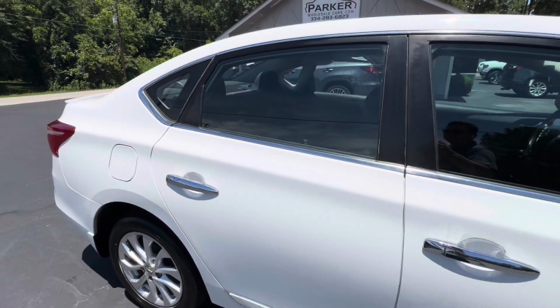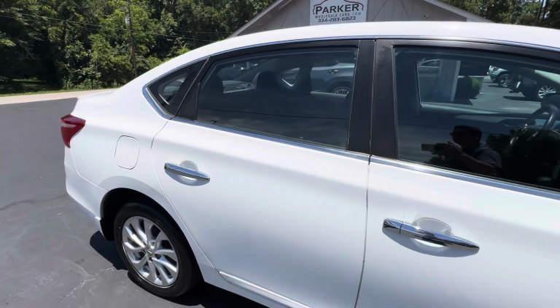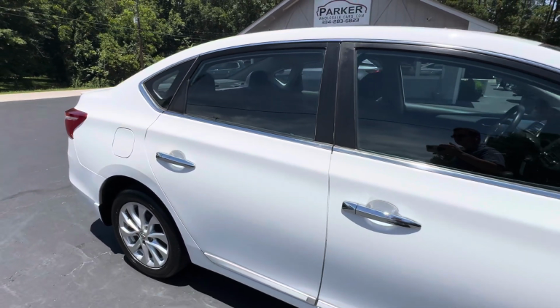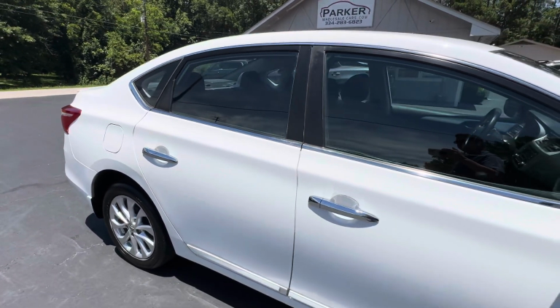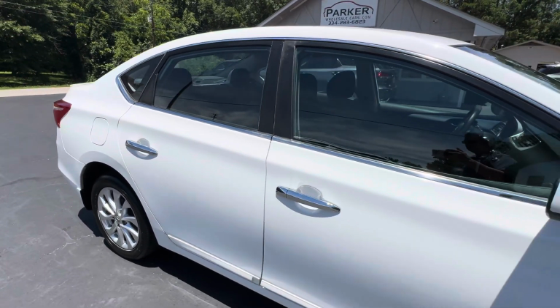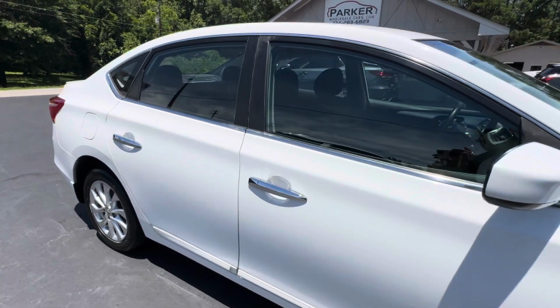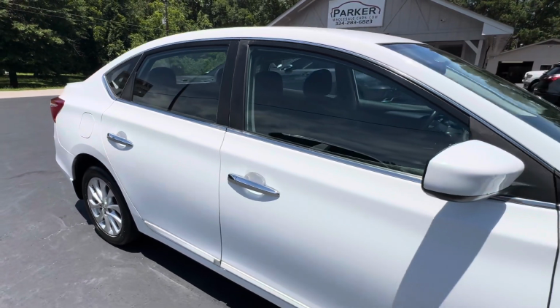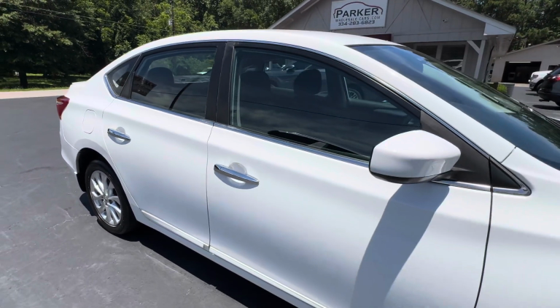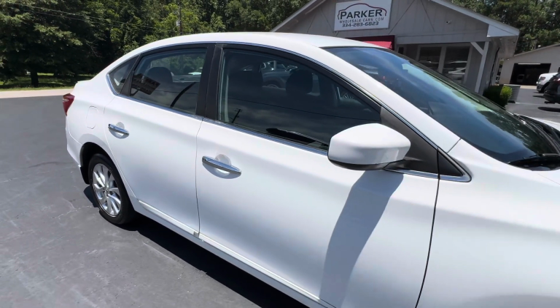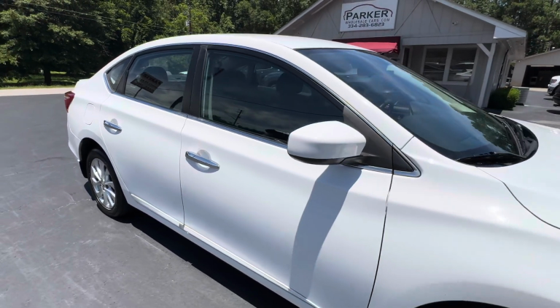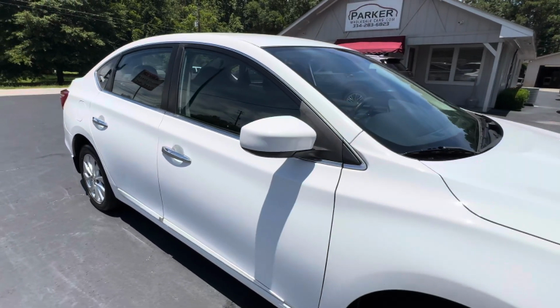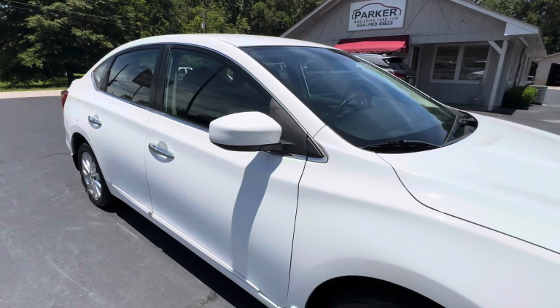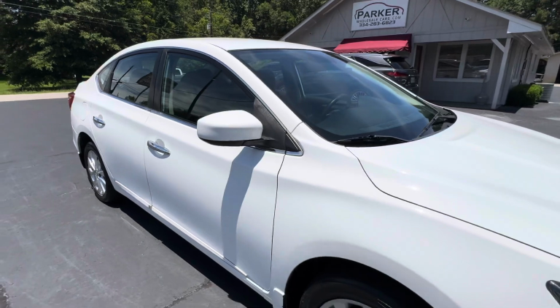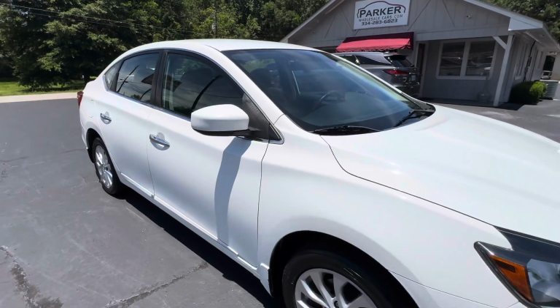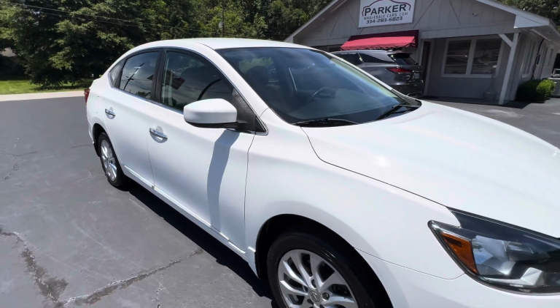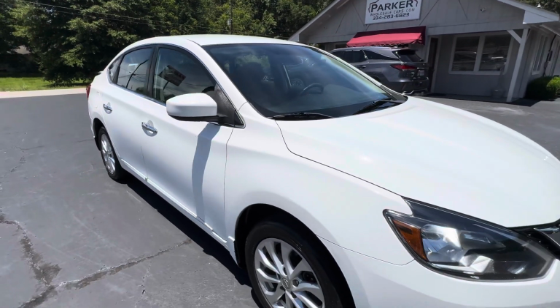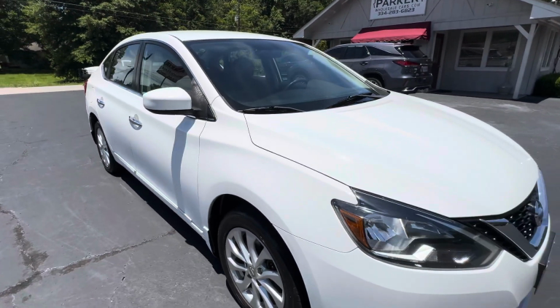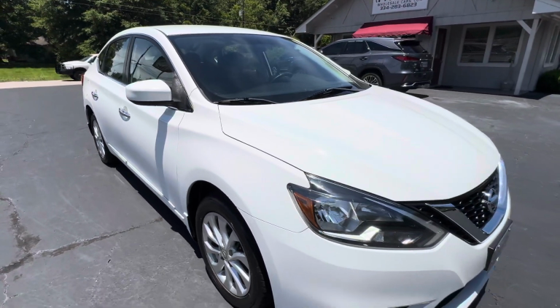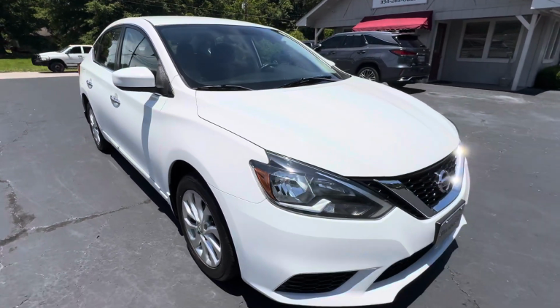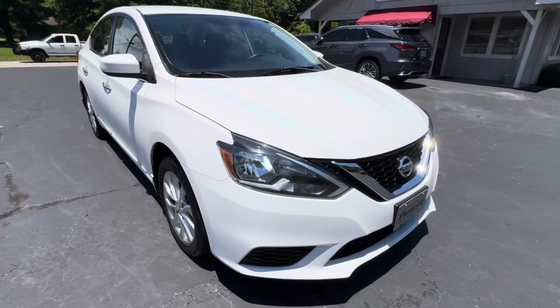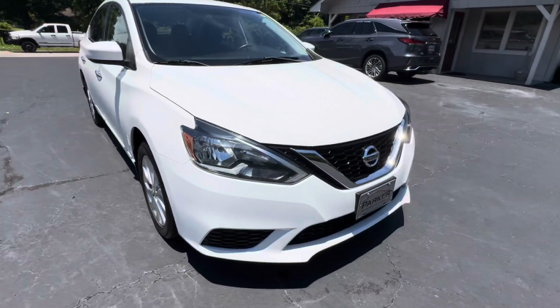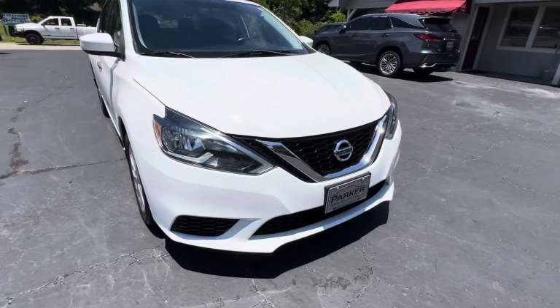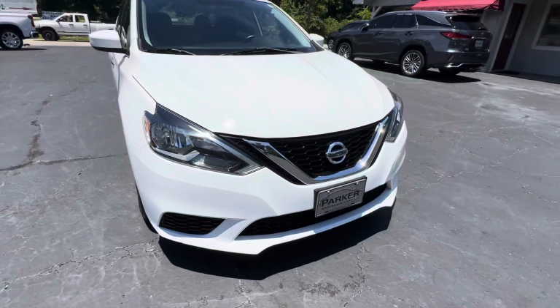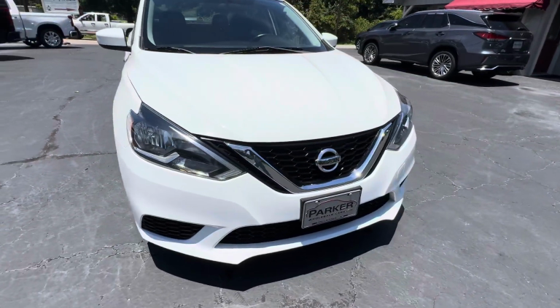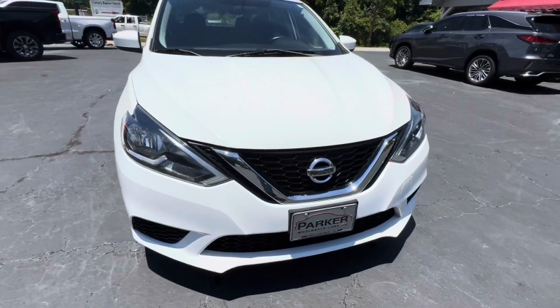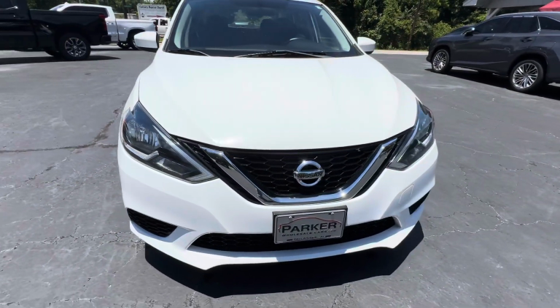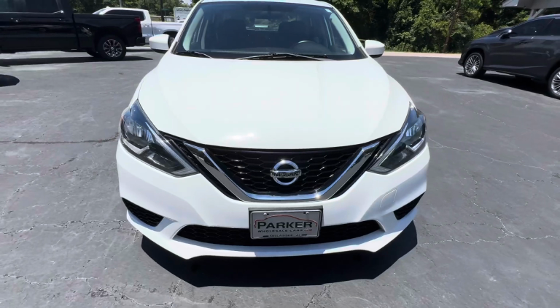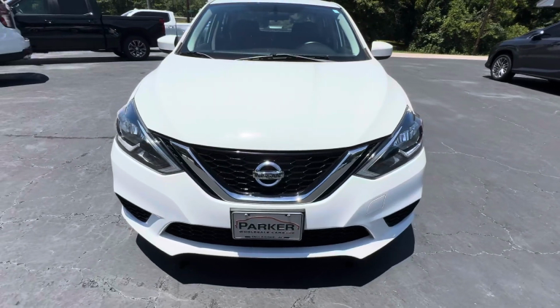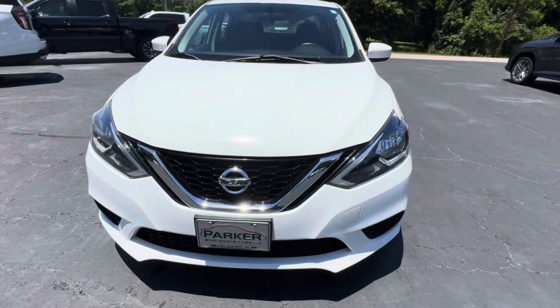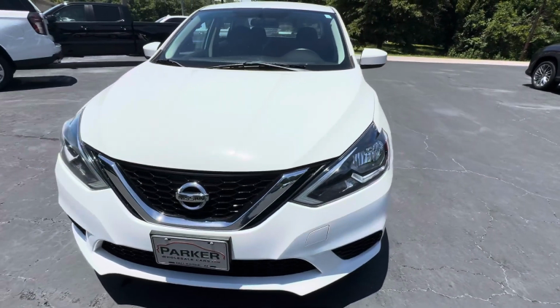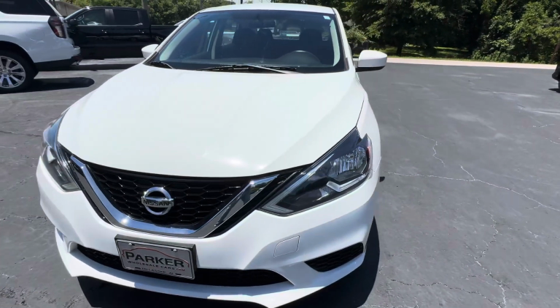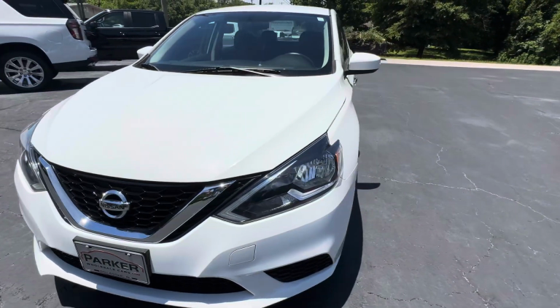The interior is called charcoal. Chrome door handles. Color keyed mirror caps. Really clean little car.